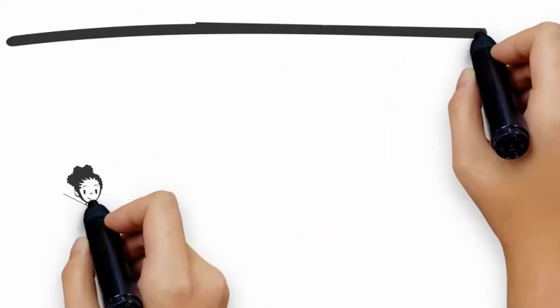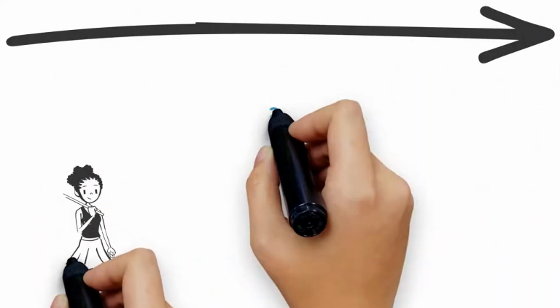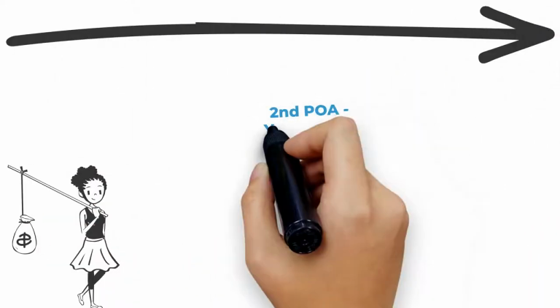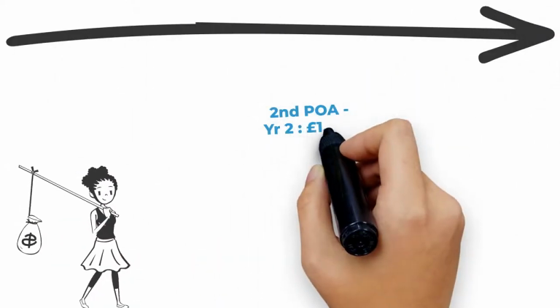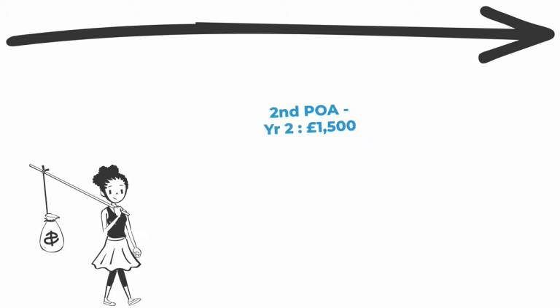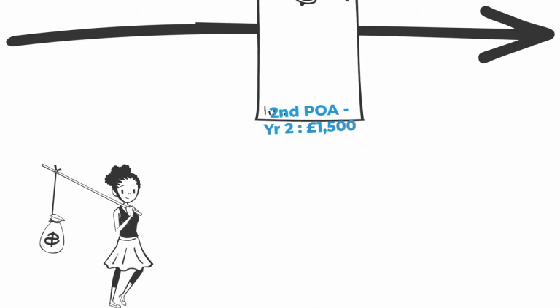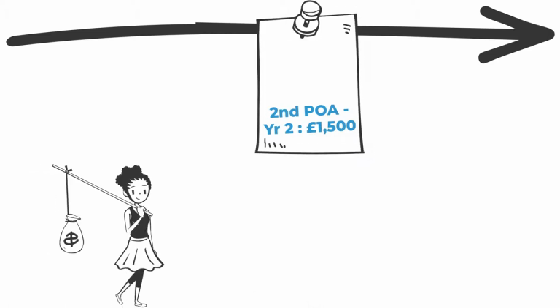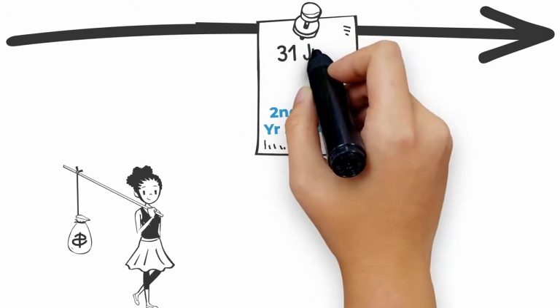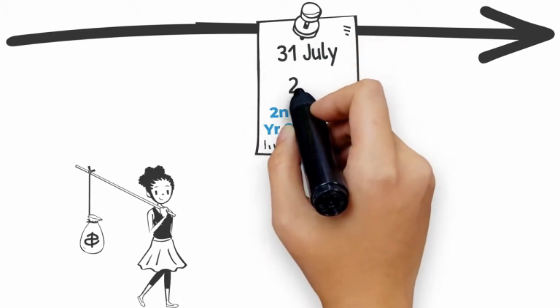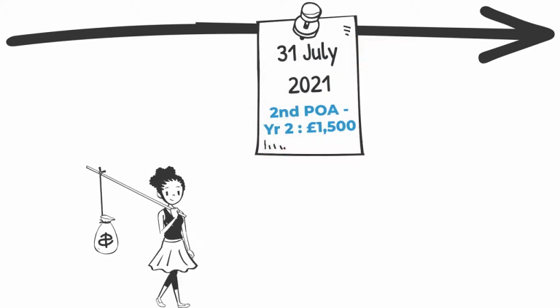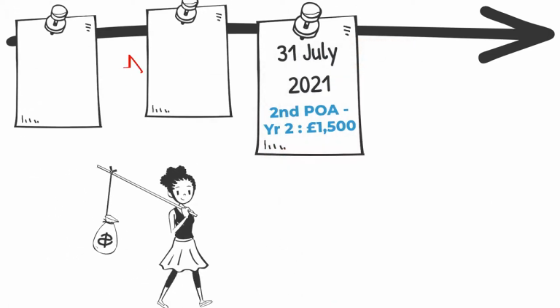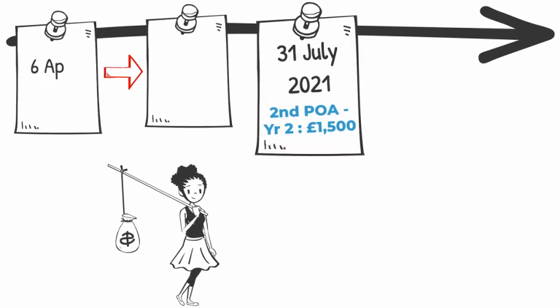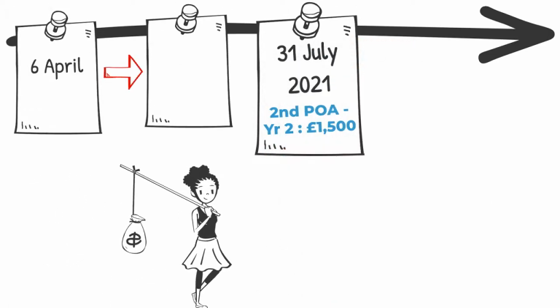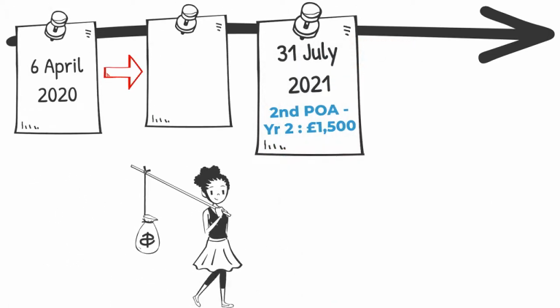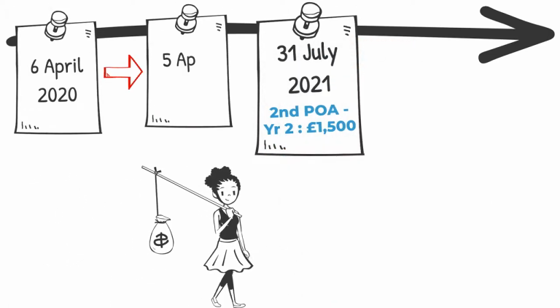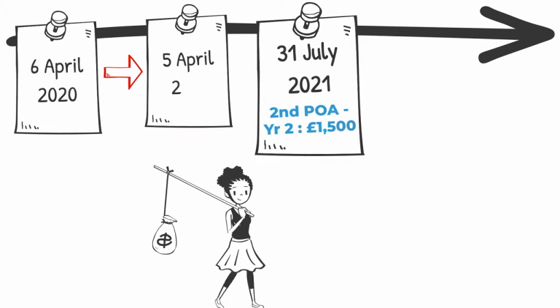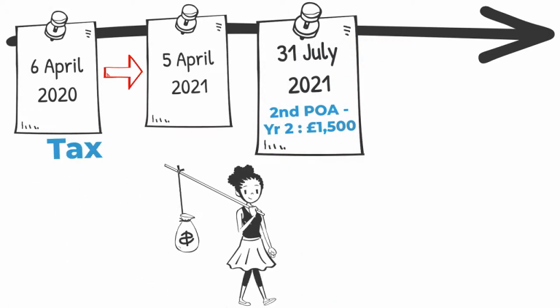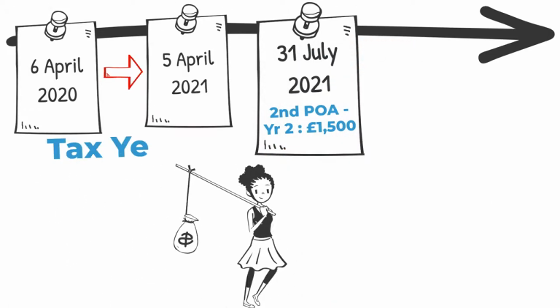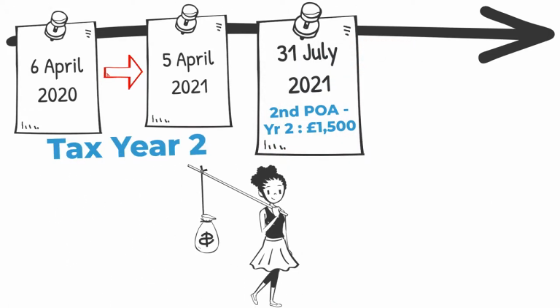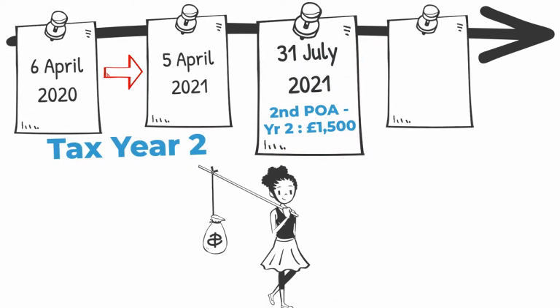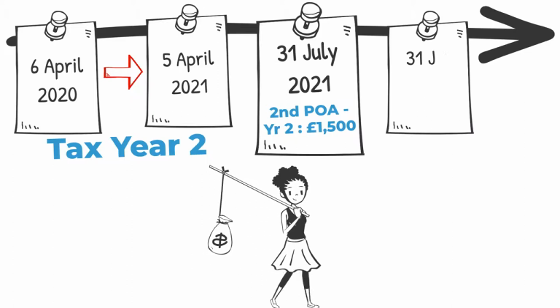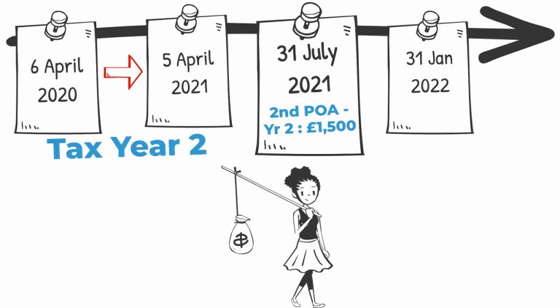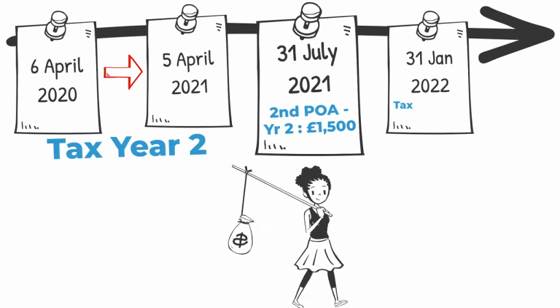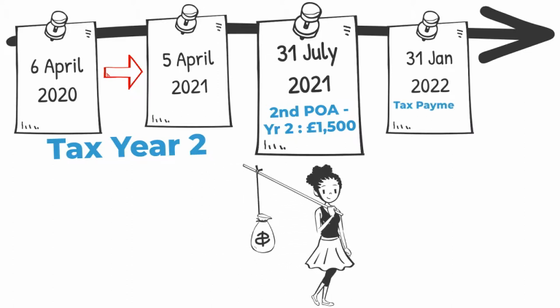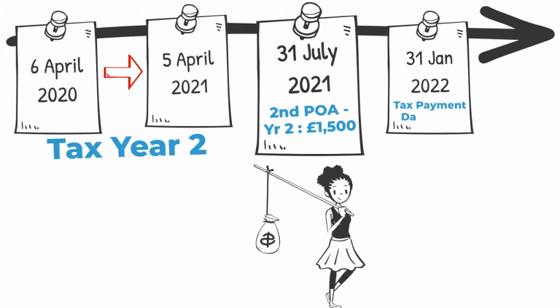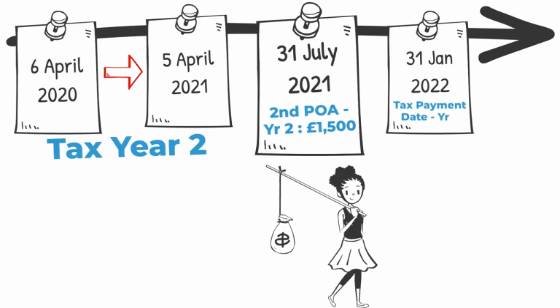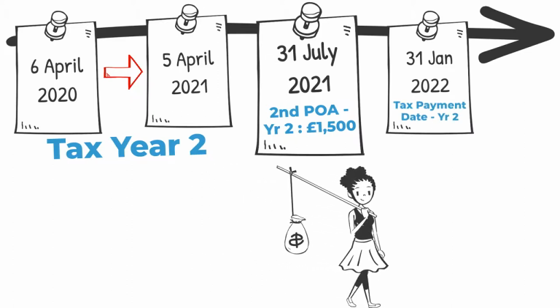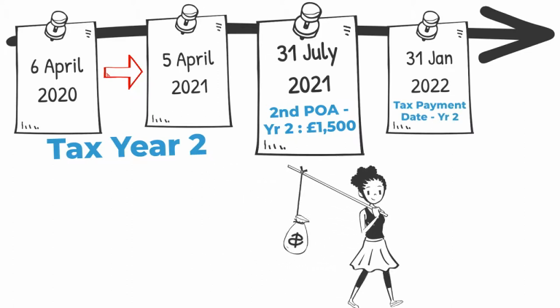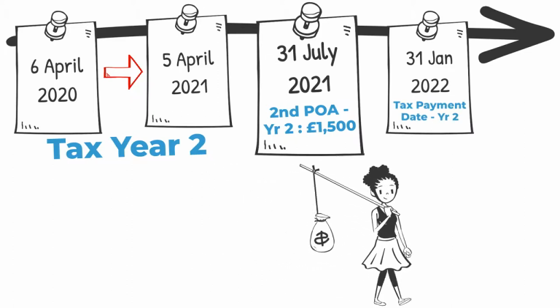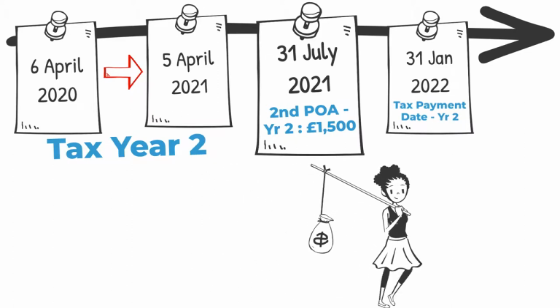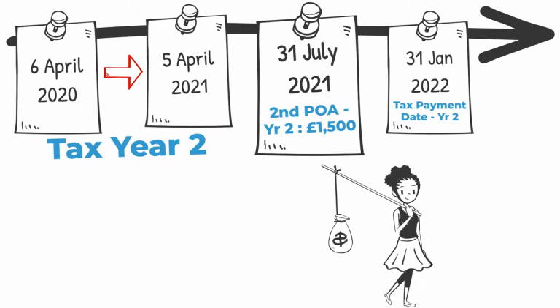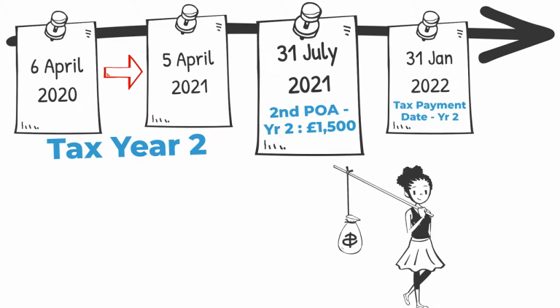Joanna will then make a second payment on account on 31st July 2021. While the tax year has ended, this is still an advance payment as the tax is not due until January.